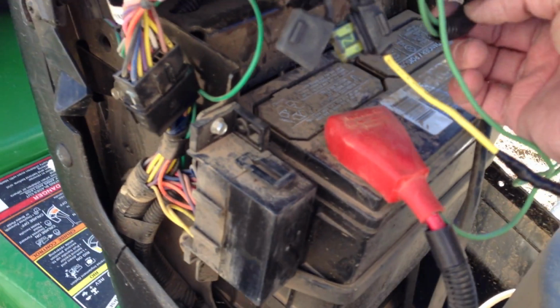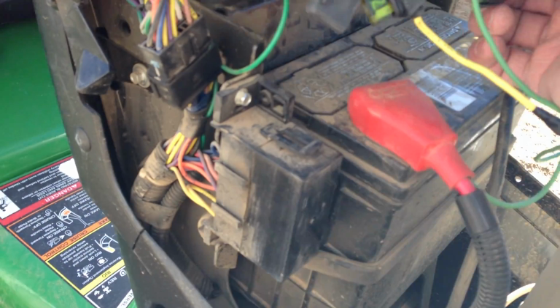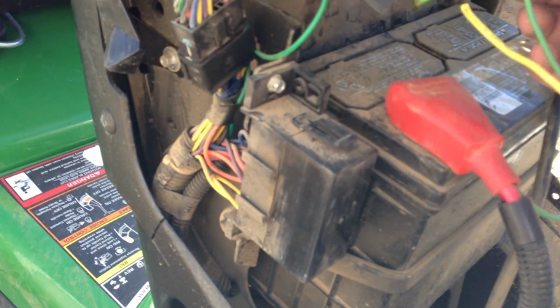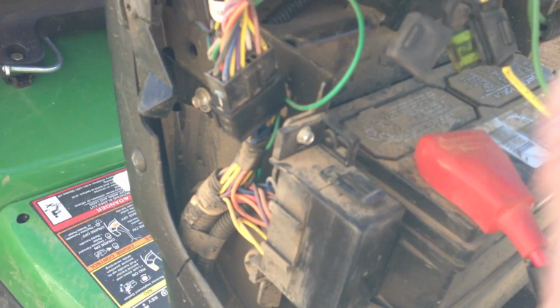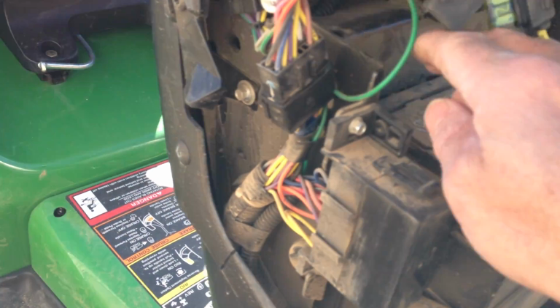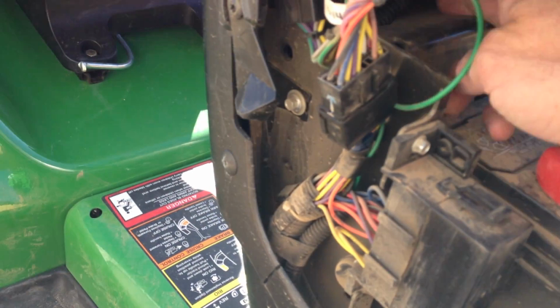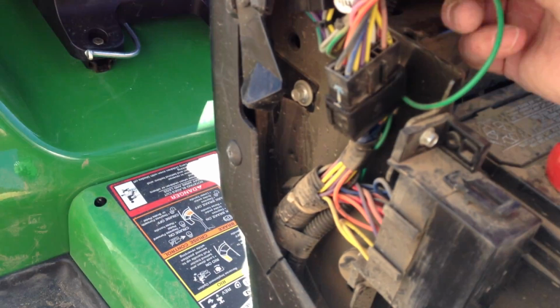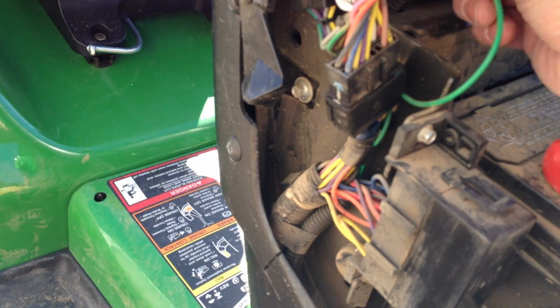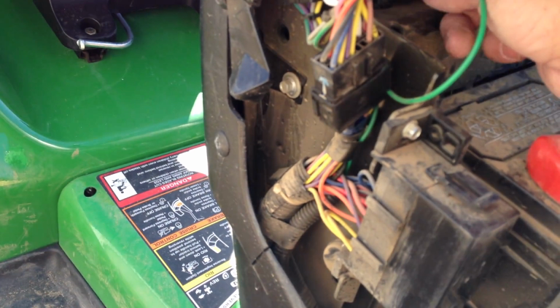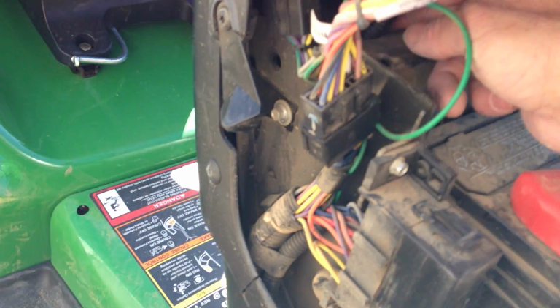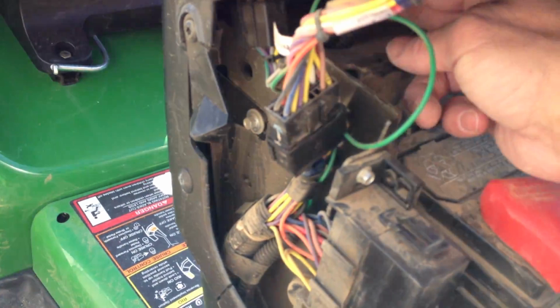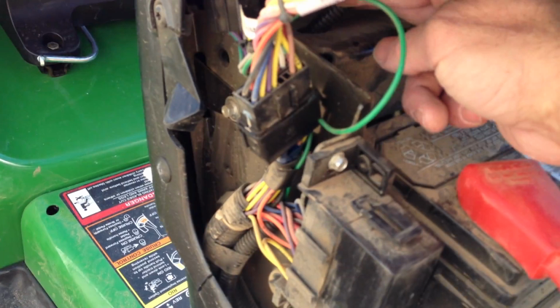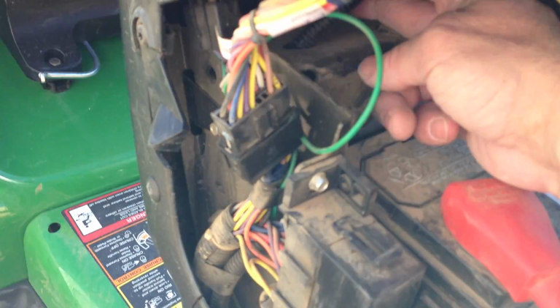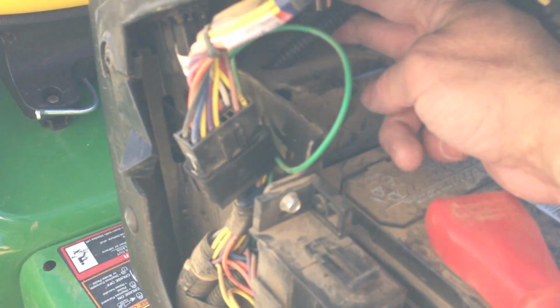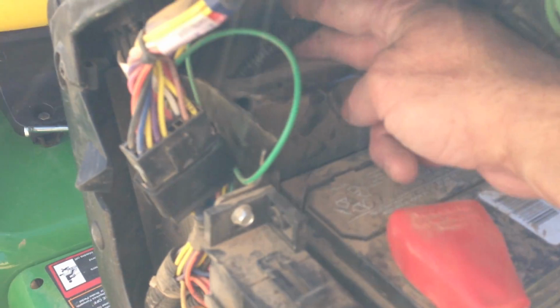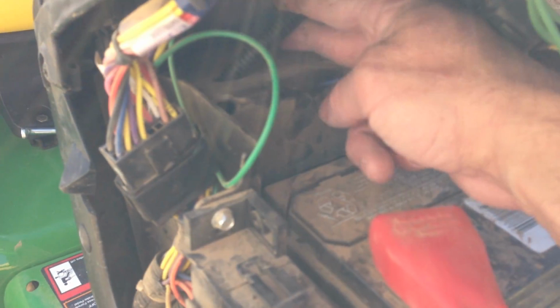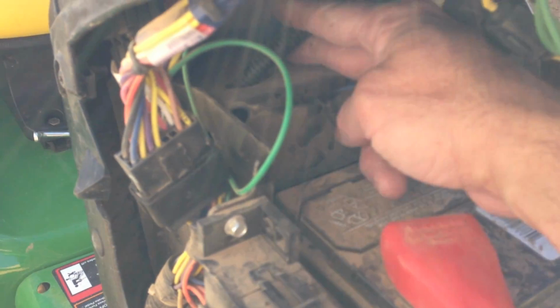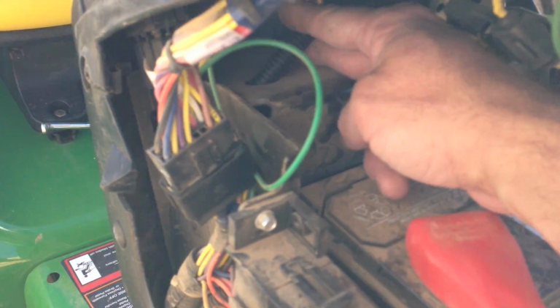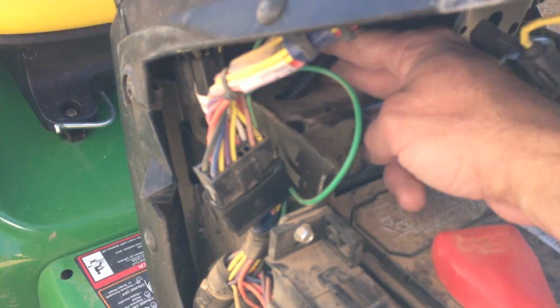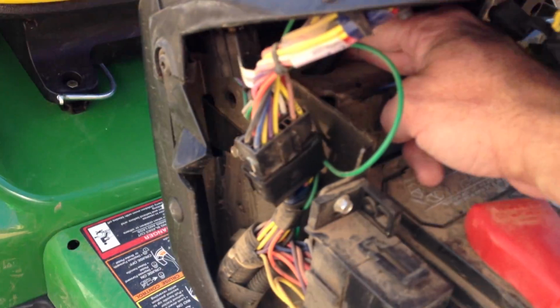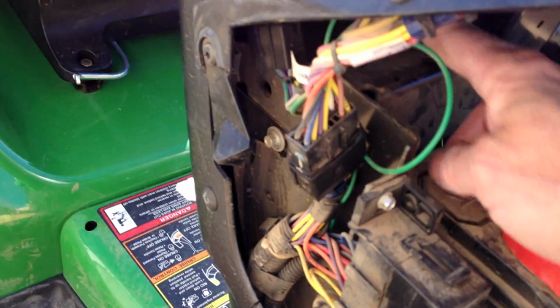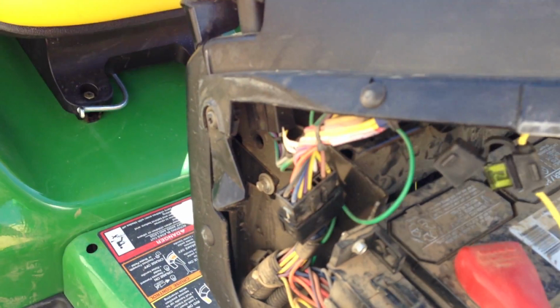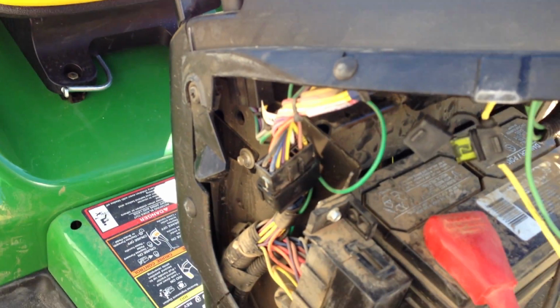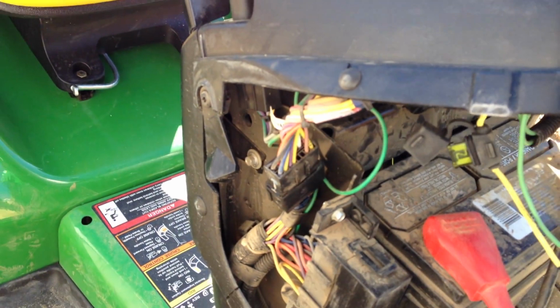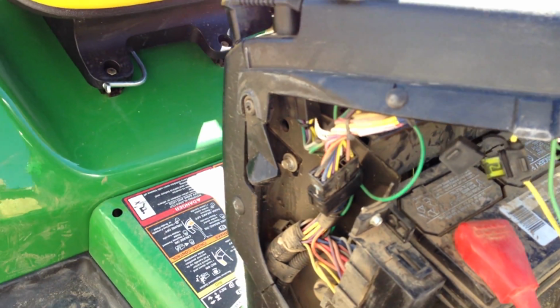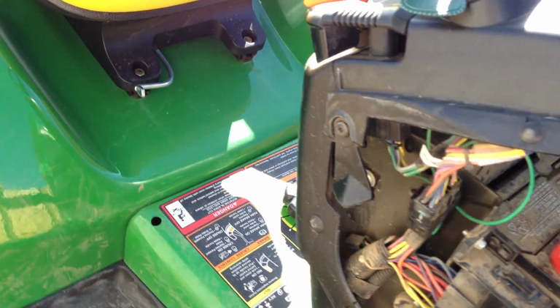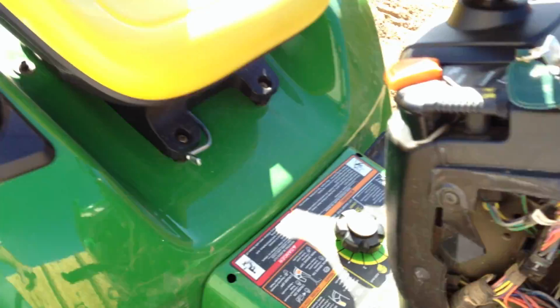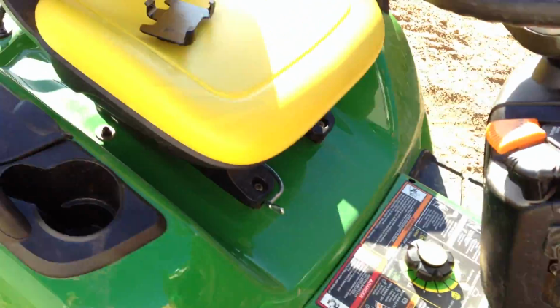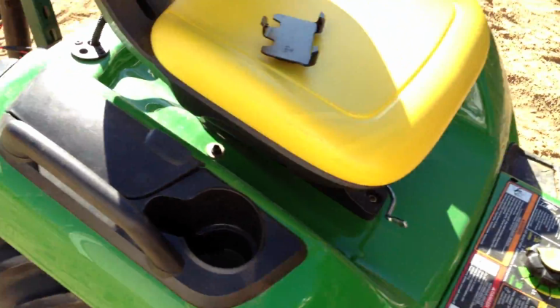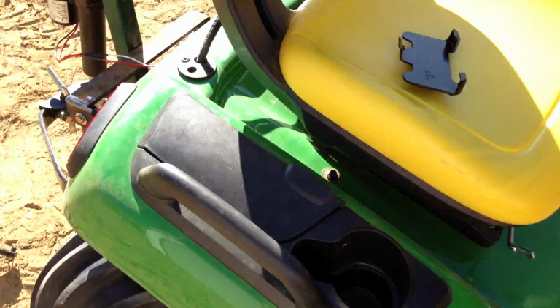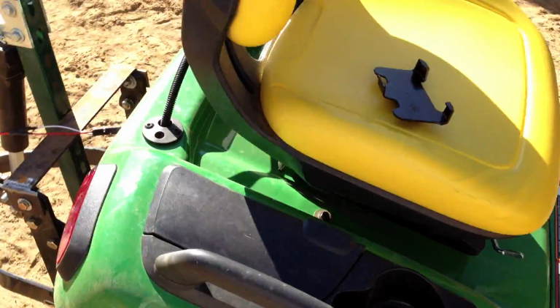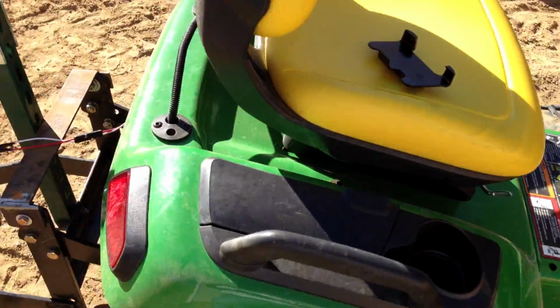I just ran this through this steering wheel box back there — there's a big cavity in there. I ran that down to the sleeve hitch under the tractor.